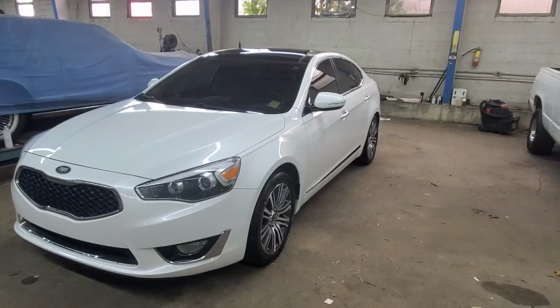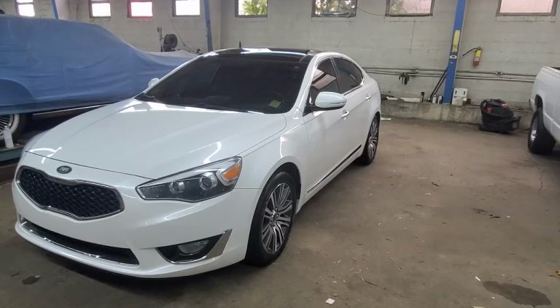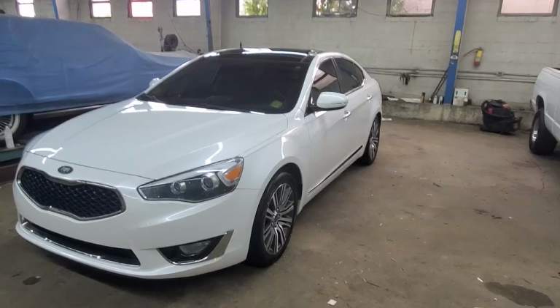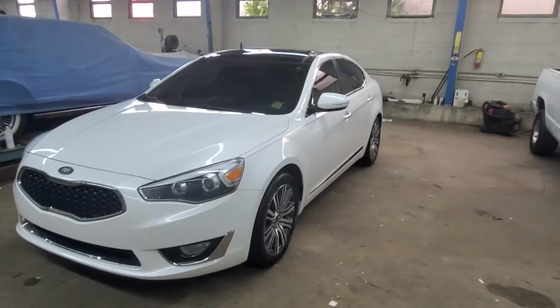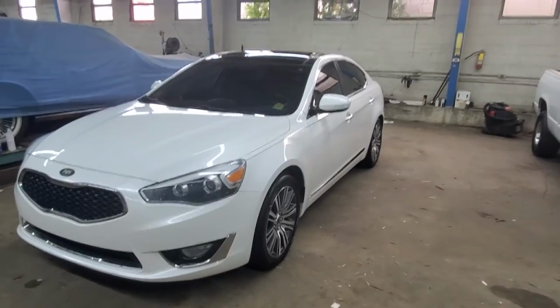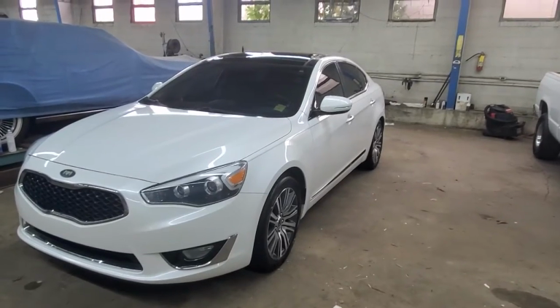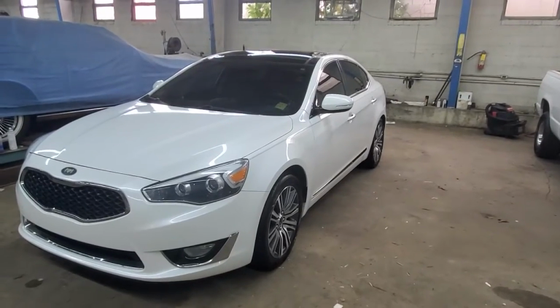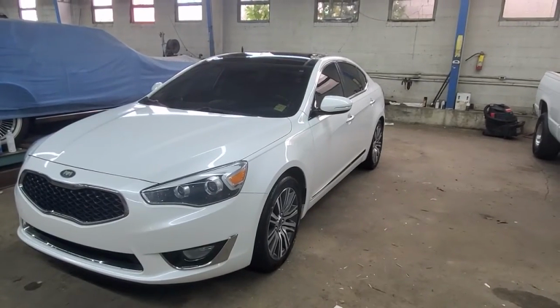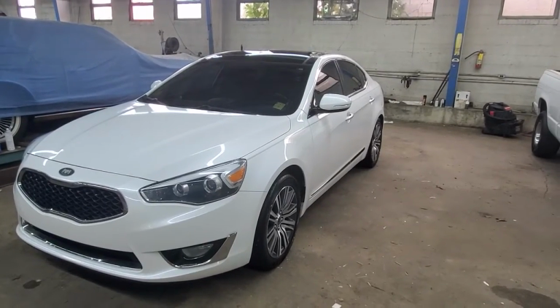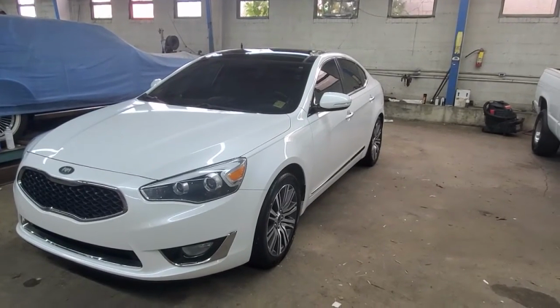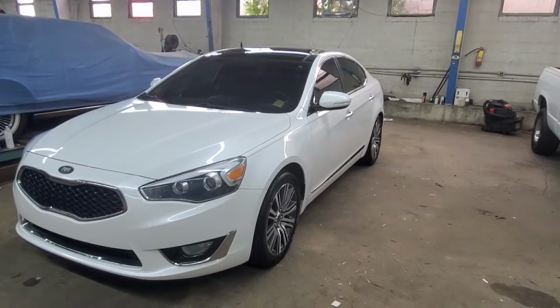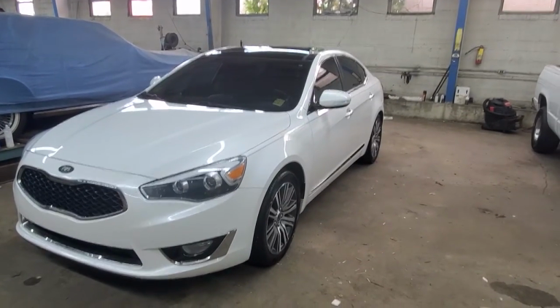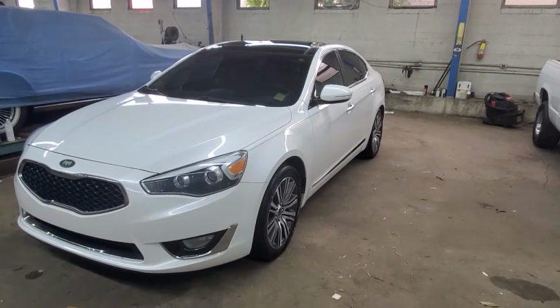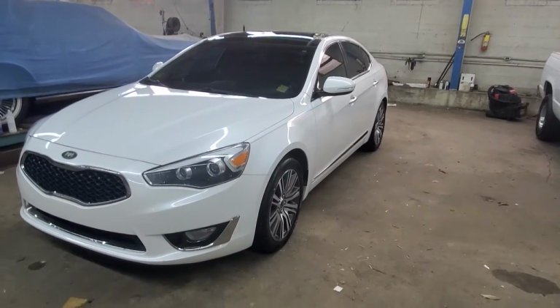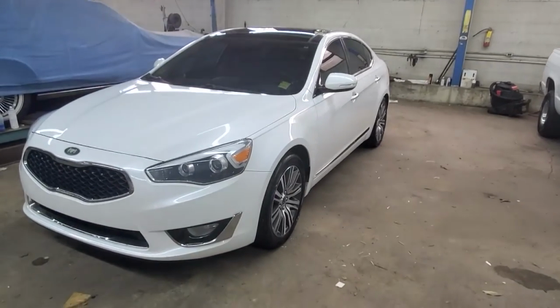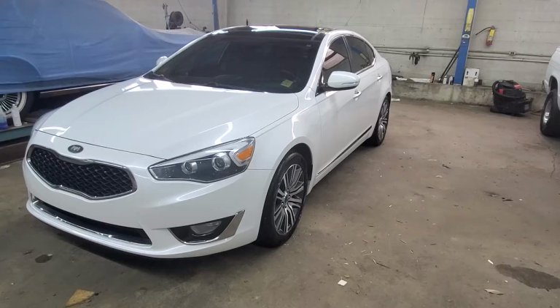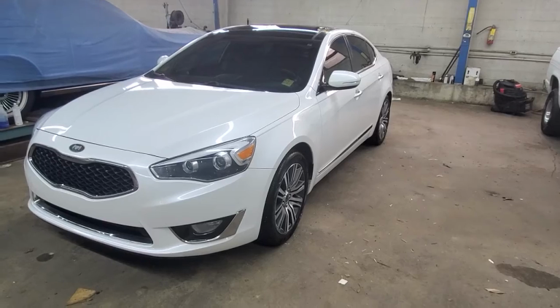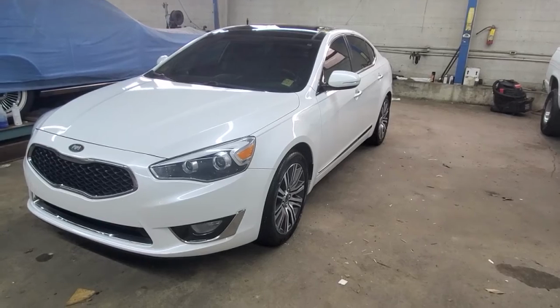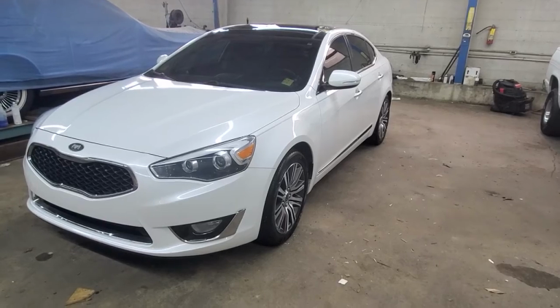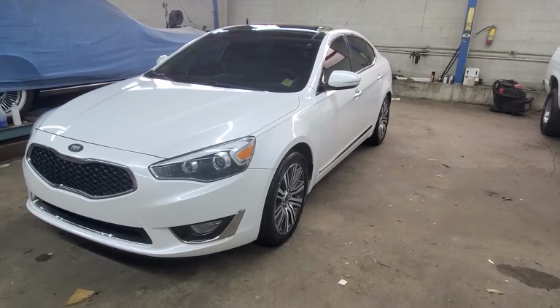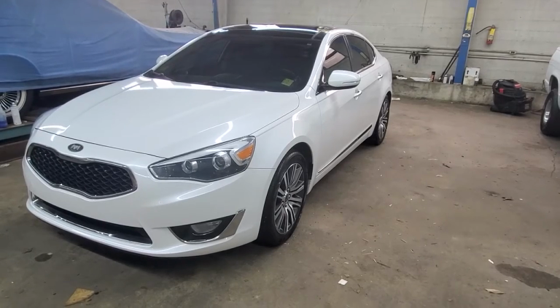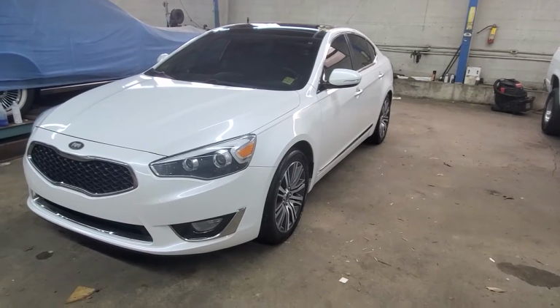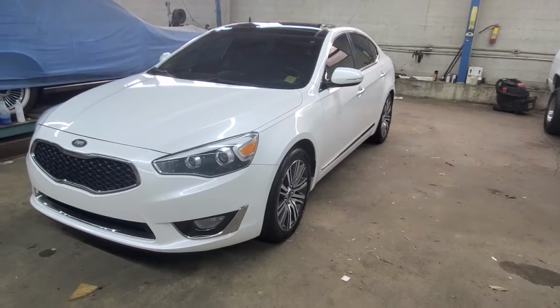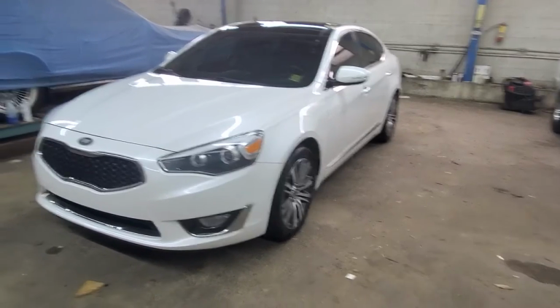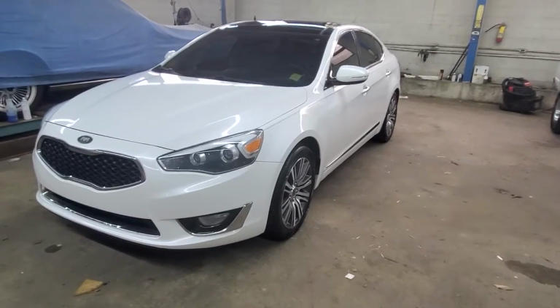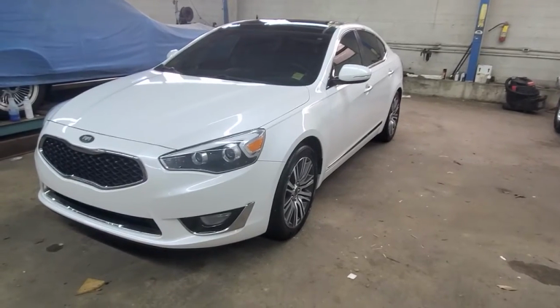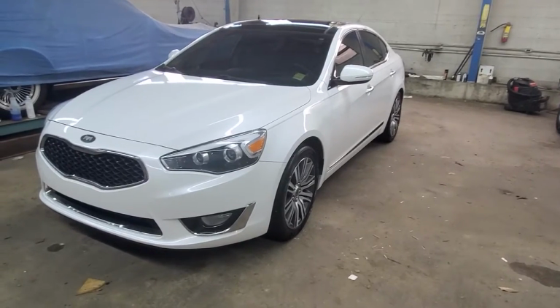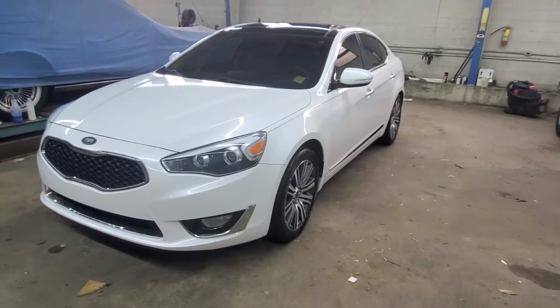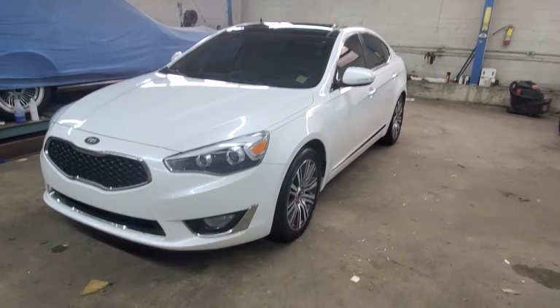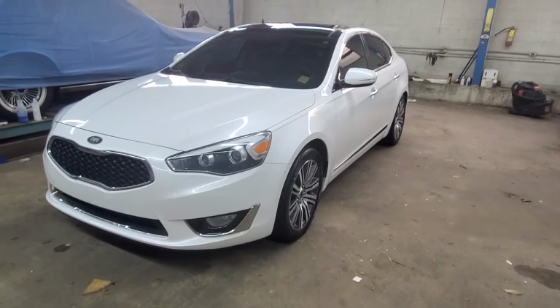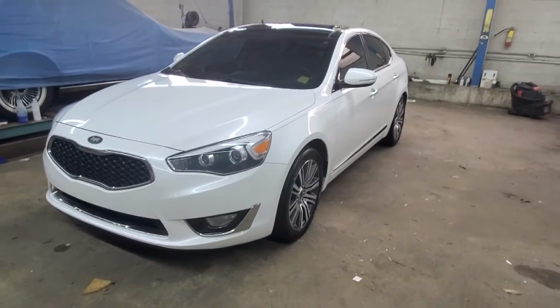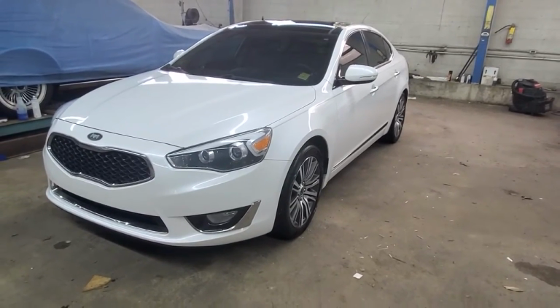Hey folks, this is Eddie over at Buster Miles Automotive in Heflin, Alabama. I'm bringing you a 2015 Kia Credenza. We just got this piece and it is clean as a pin.